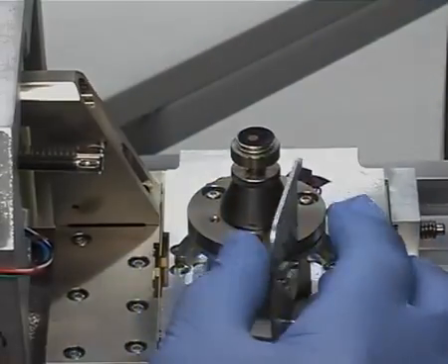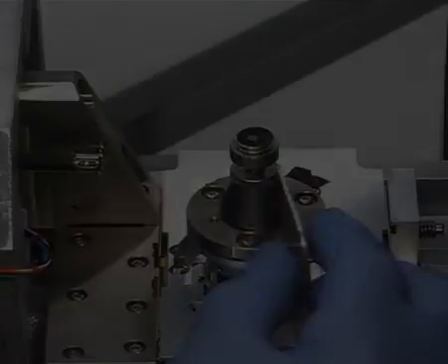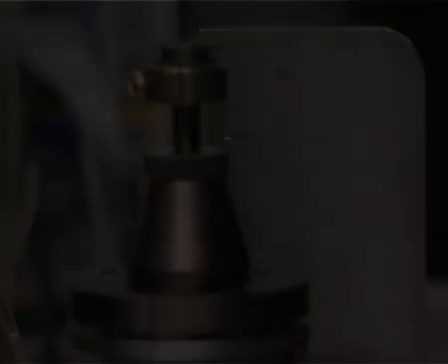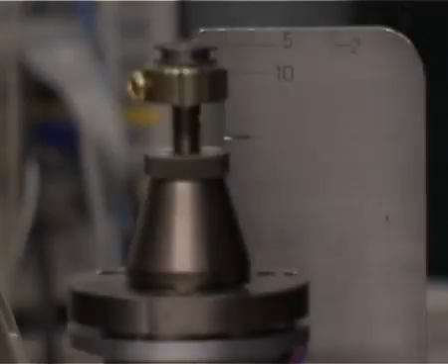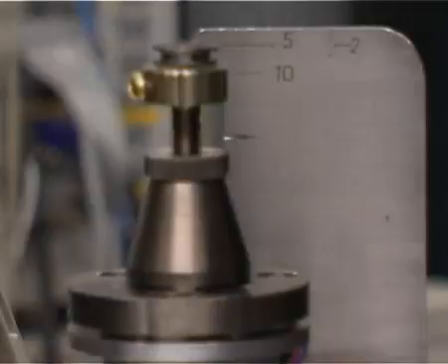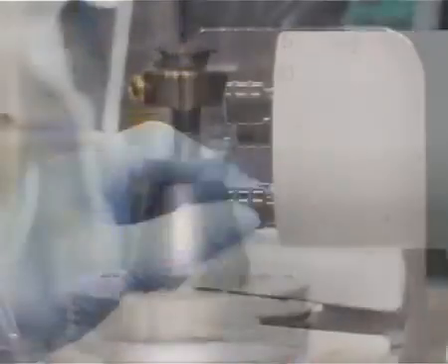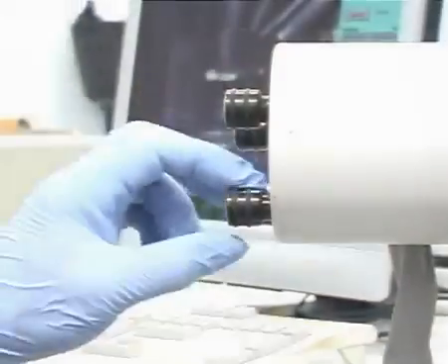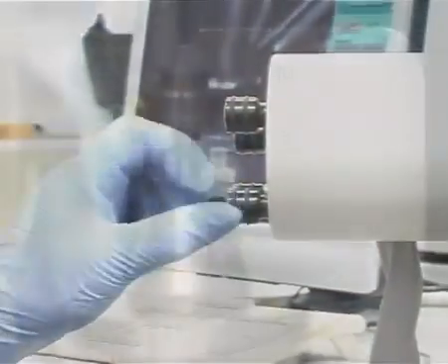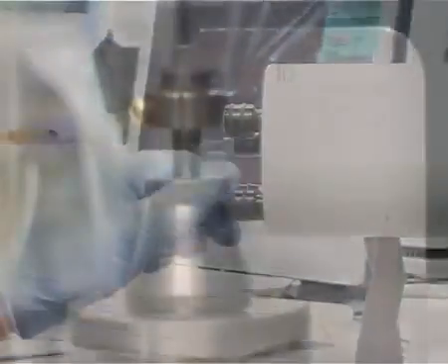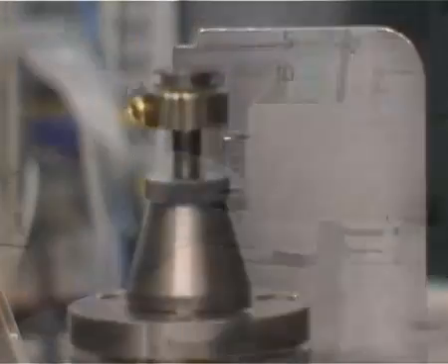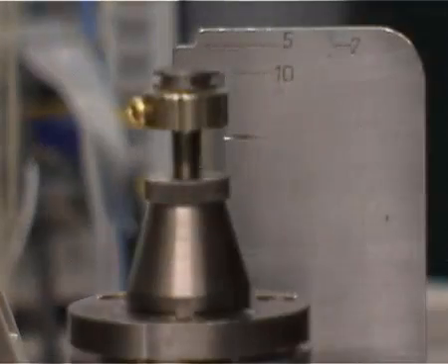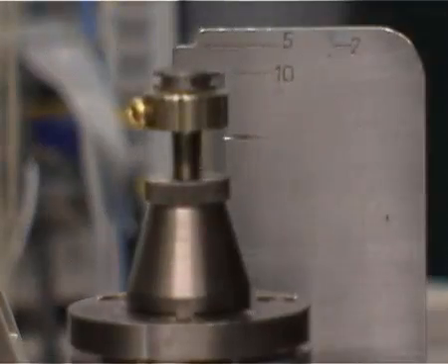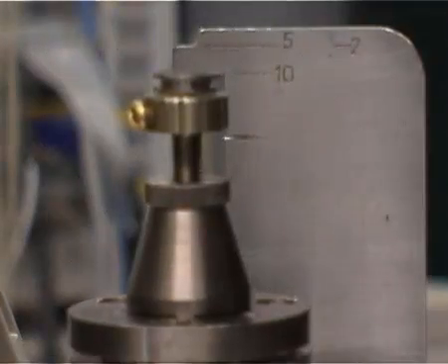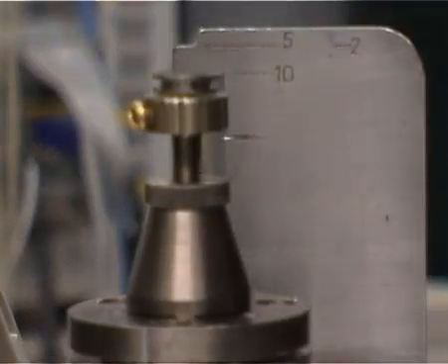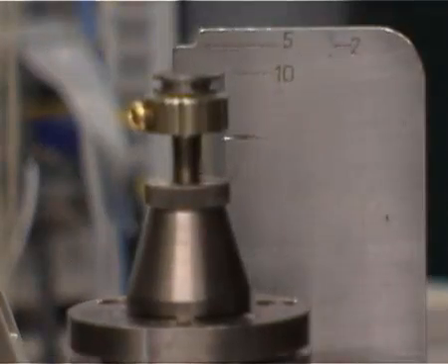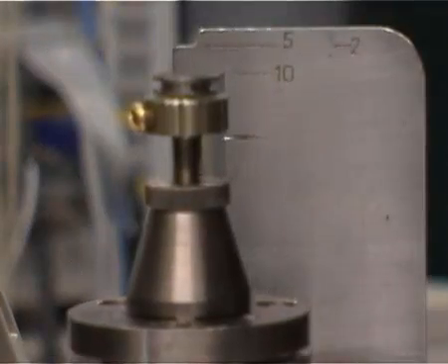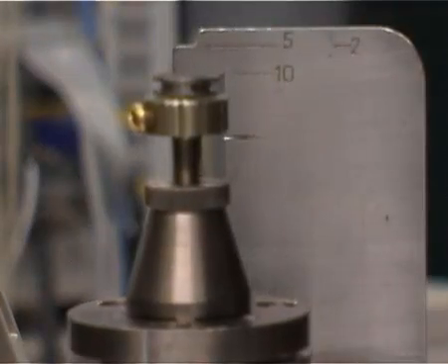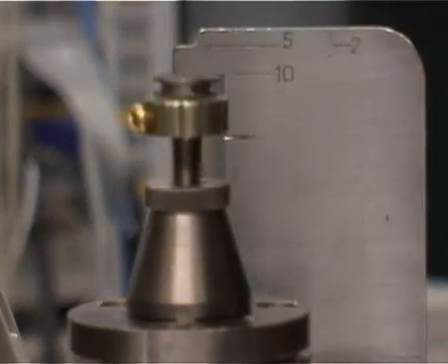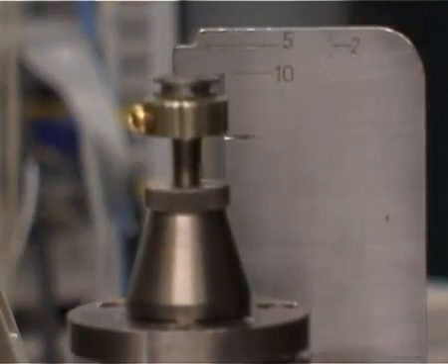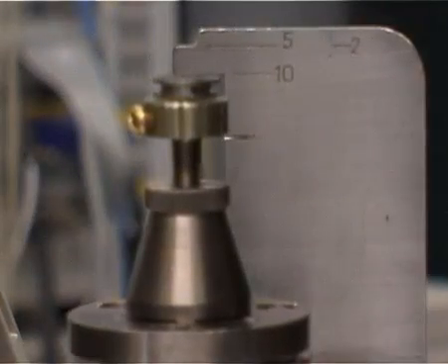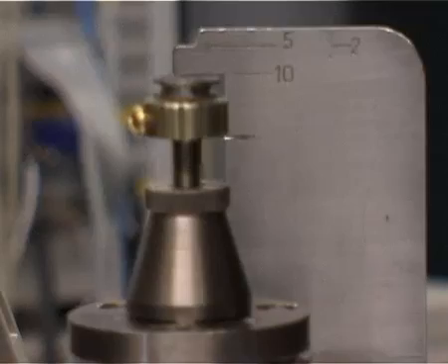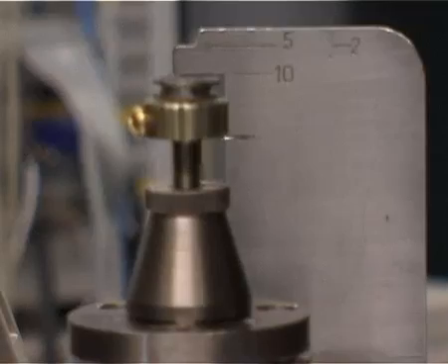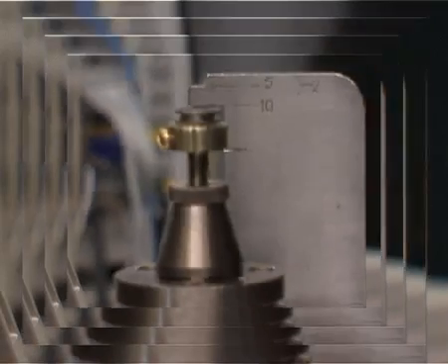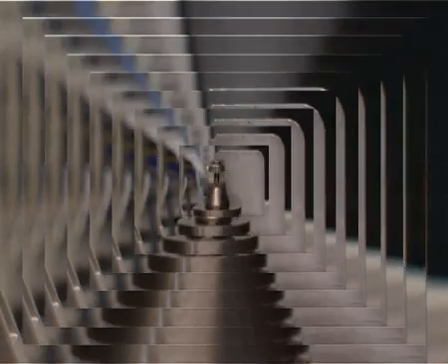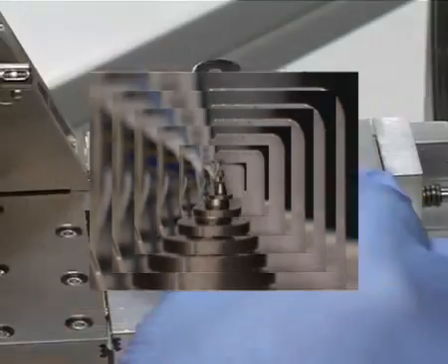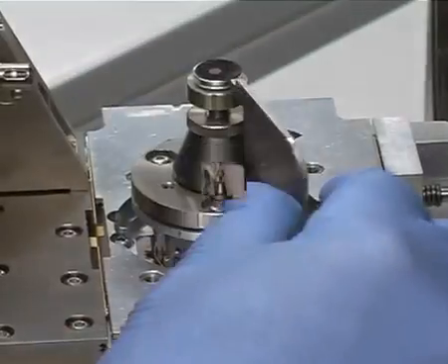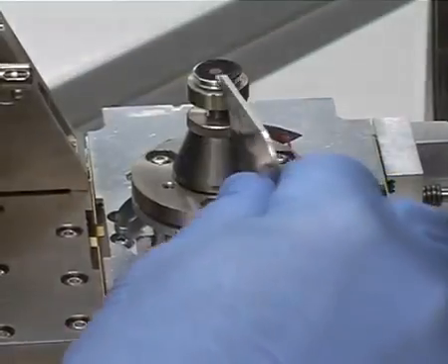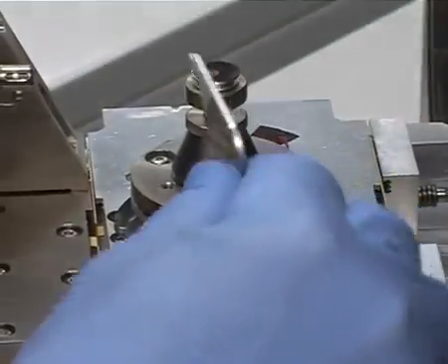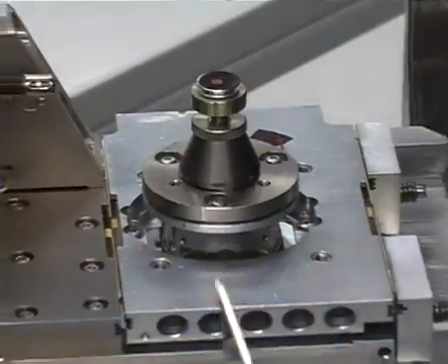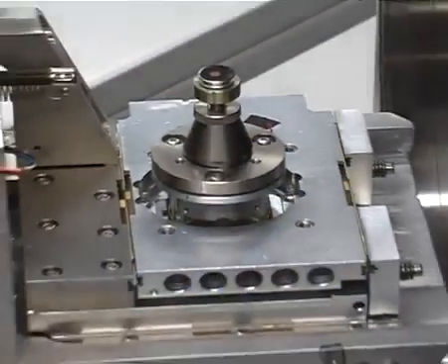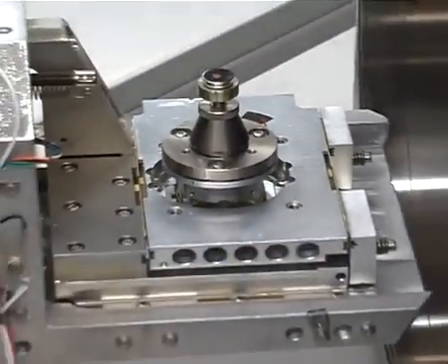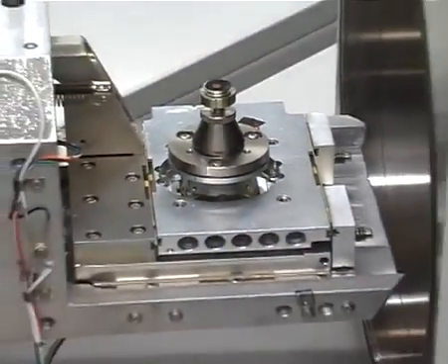Reduce the Z to the 10mm mark on the eccentric height adjusting tool using the external Z control on the chamber door. Remove the eccentric height adjusting tool.